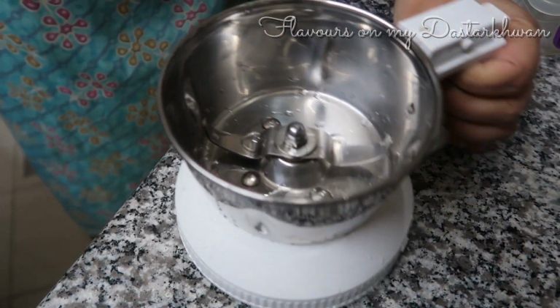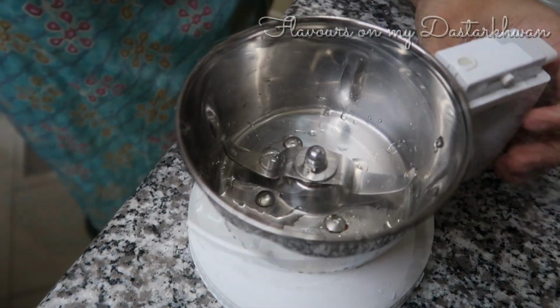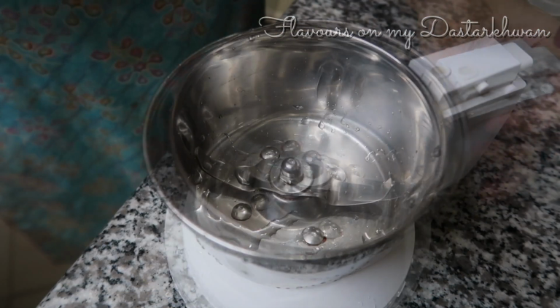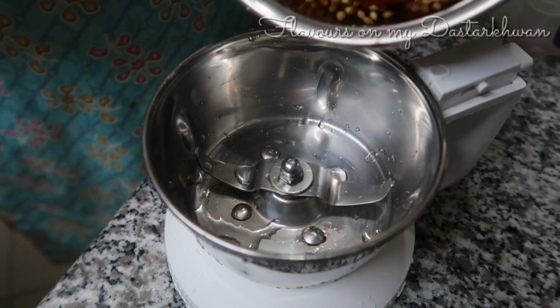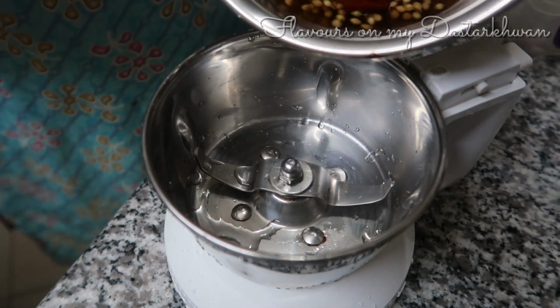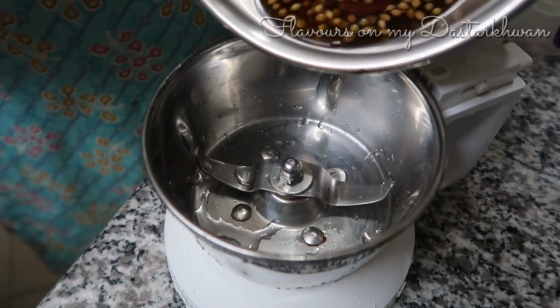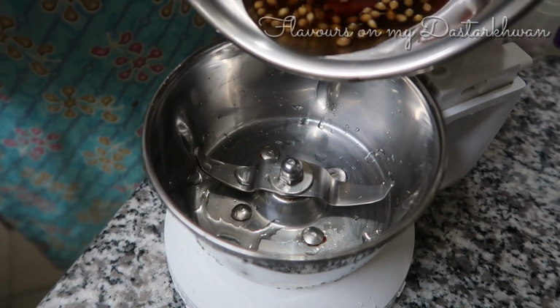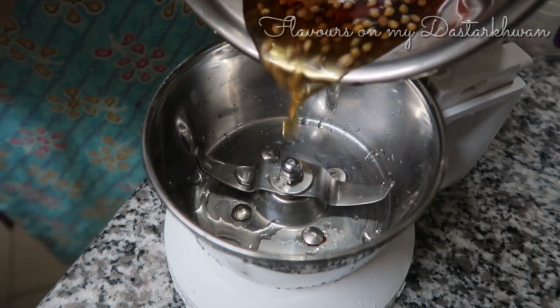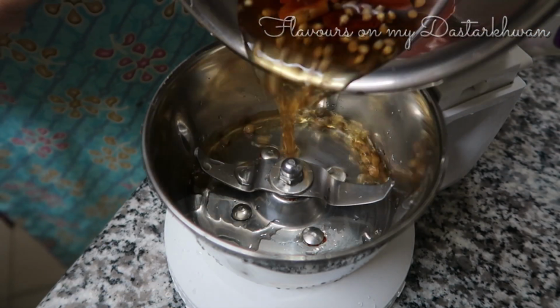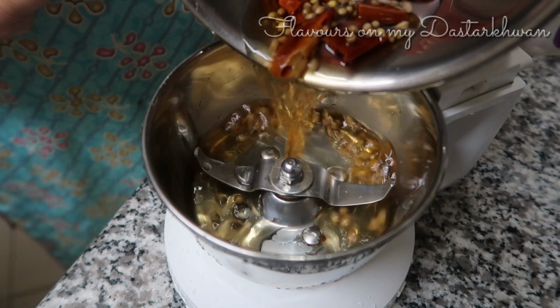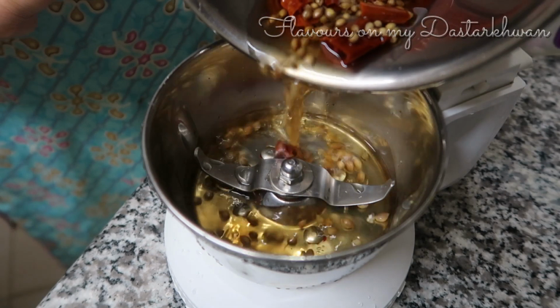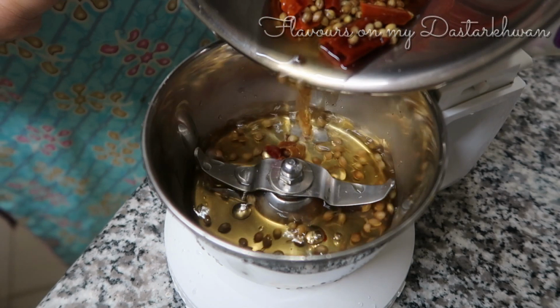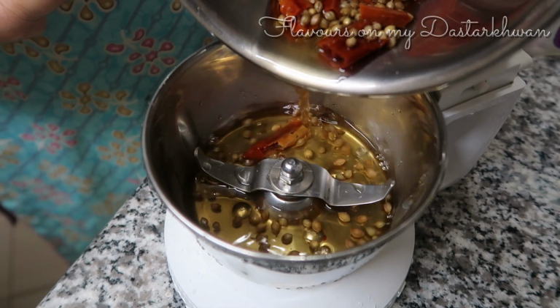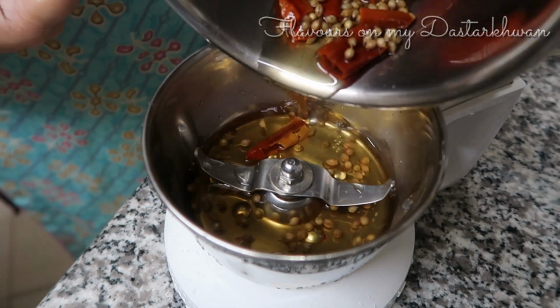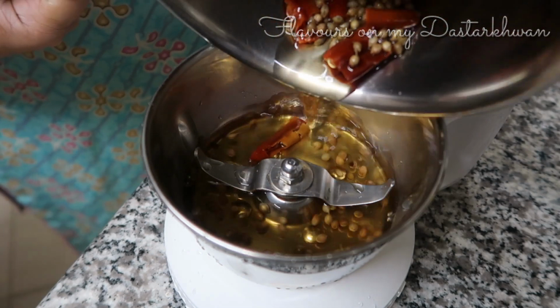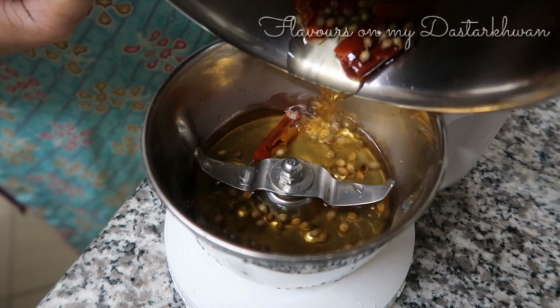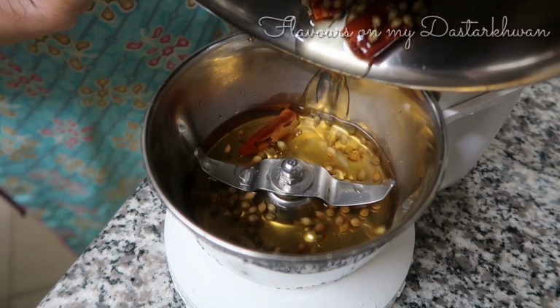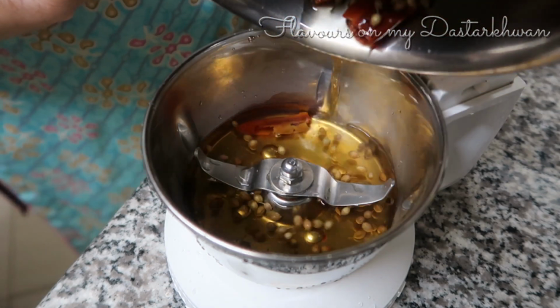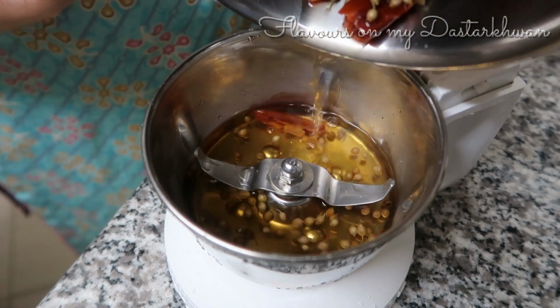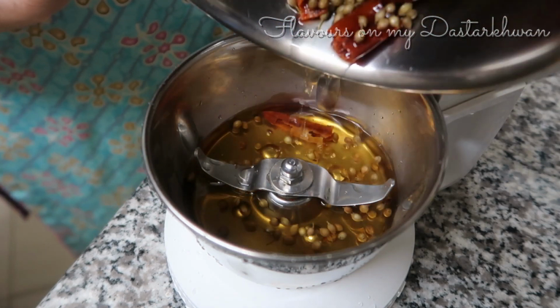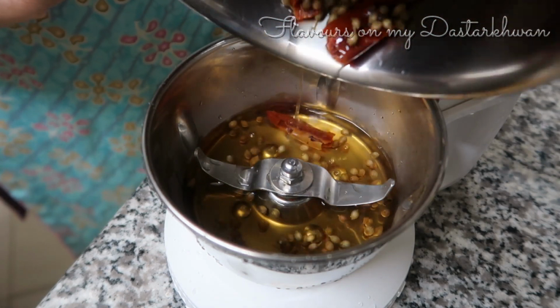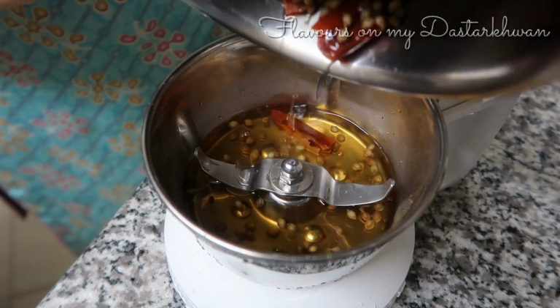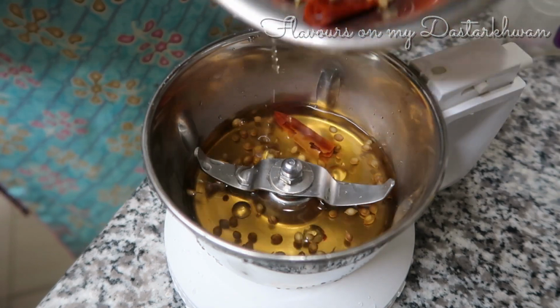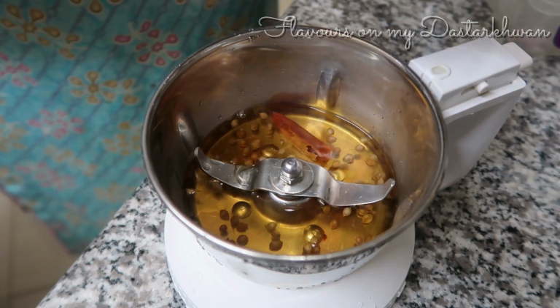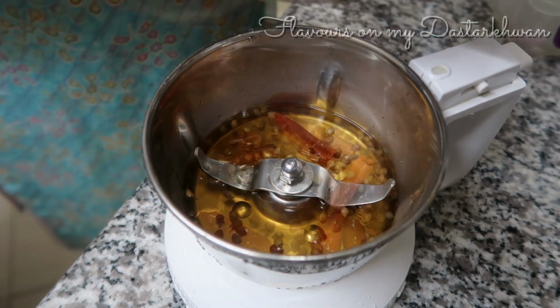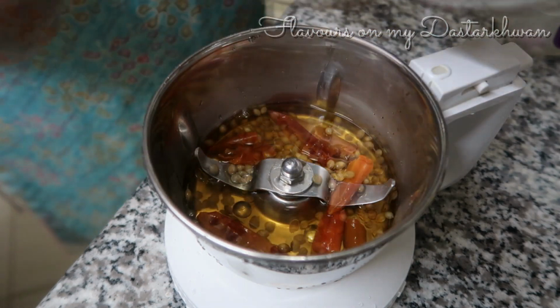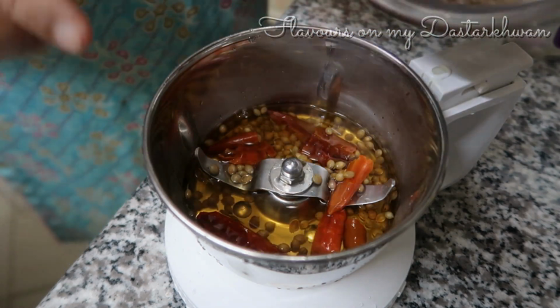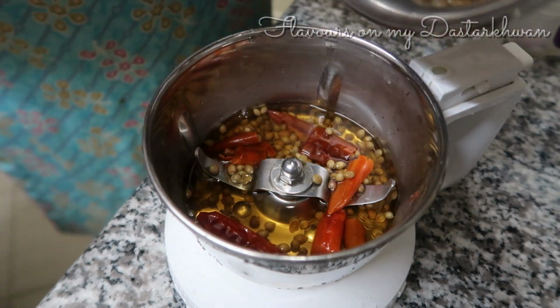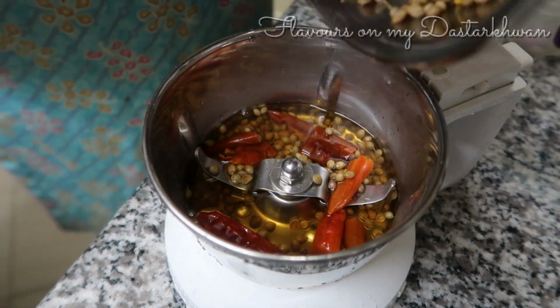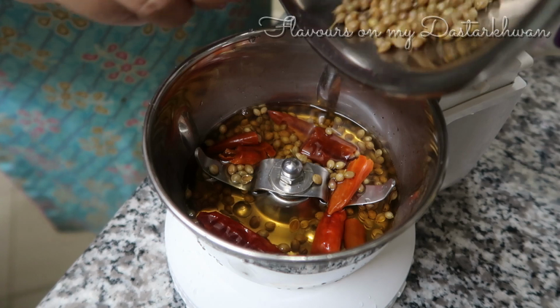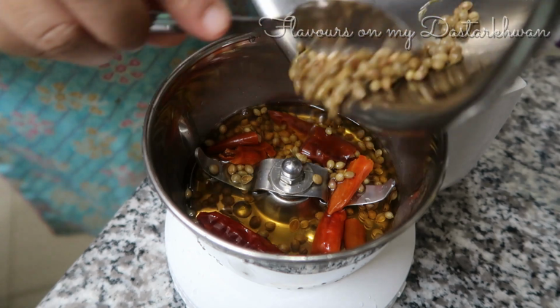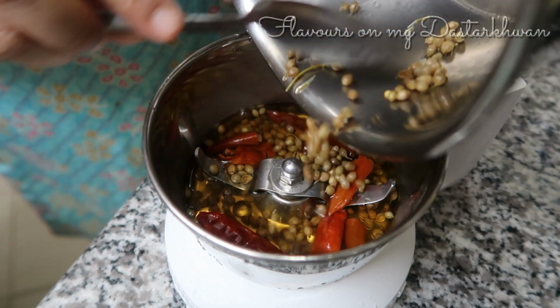My mixture has boiled and cooled down, so I'm just going to add it to the jar and grind it.